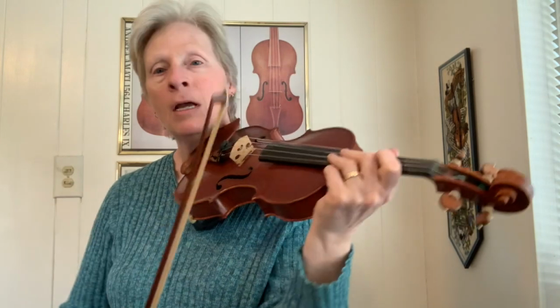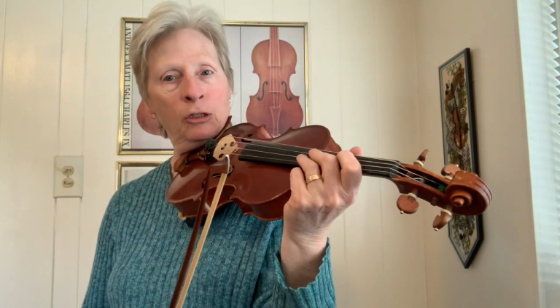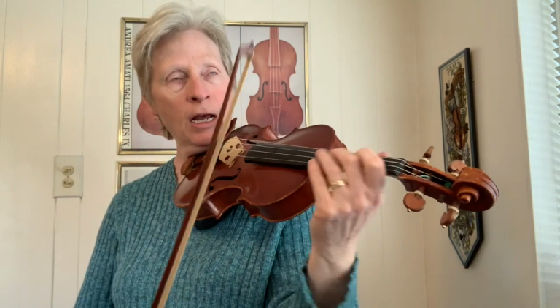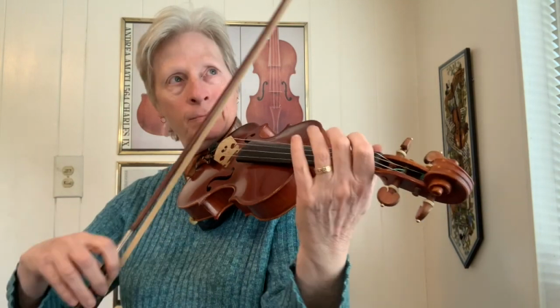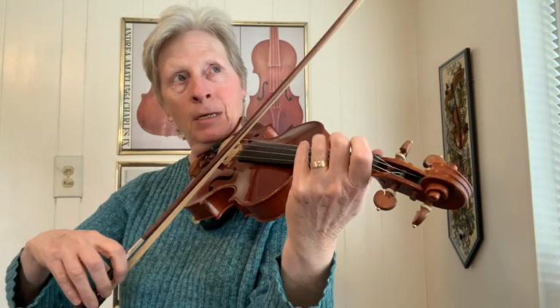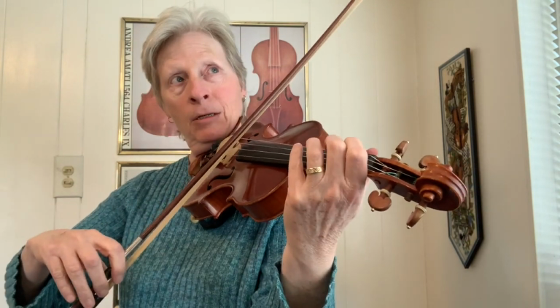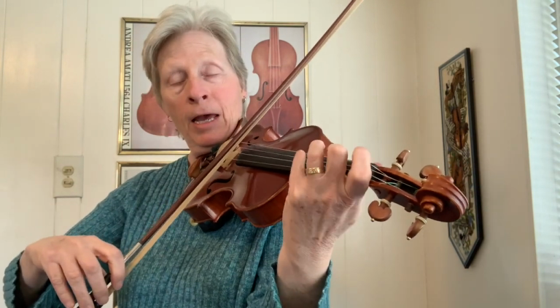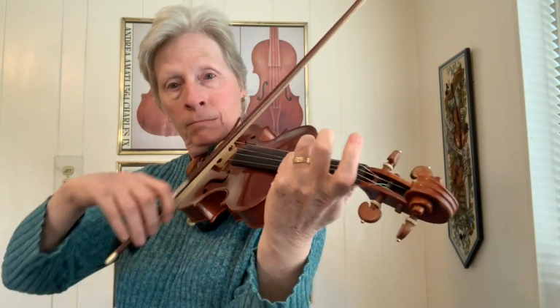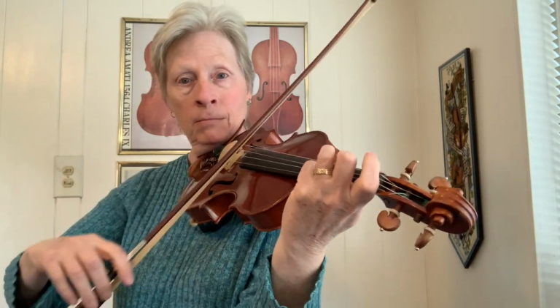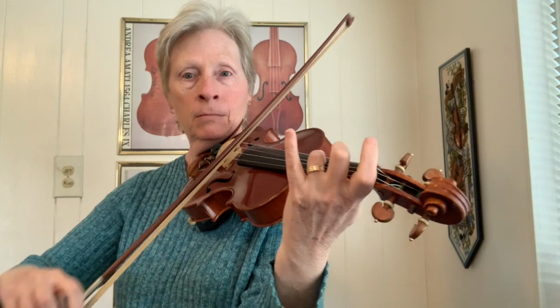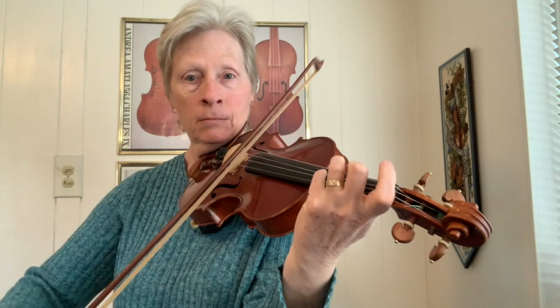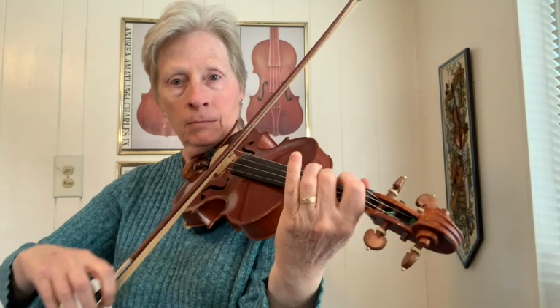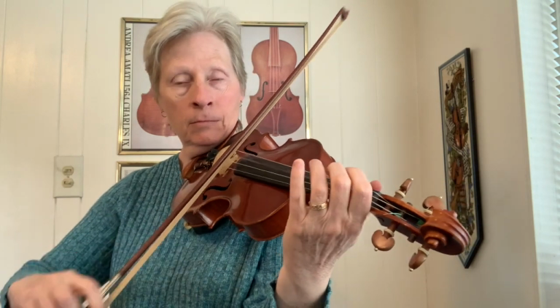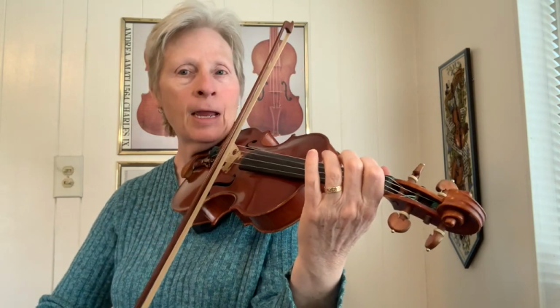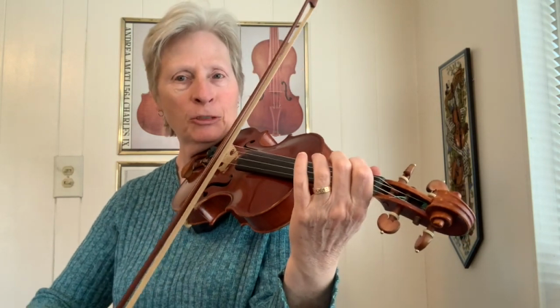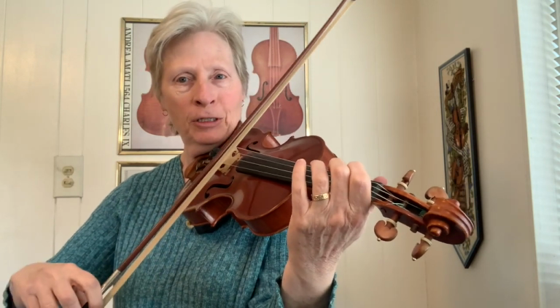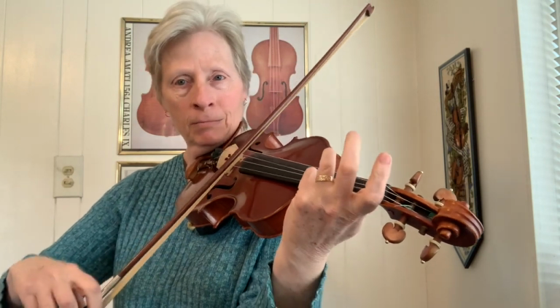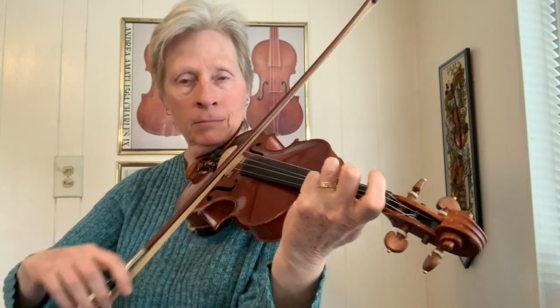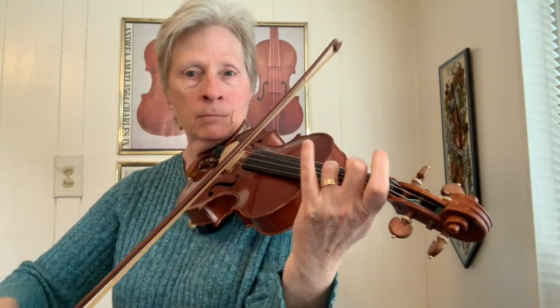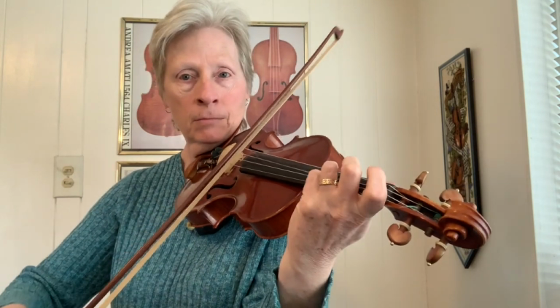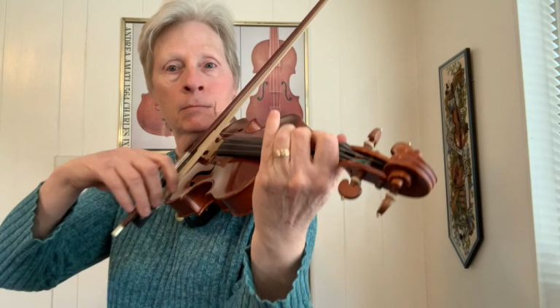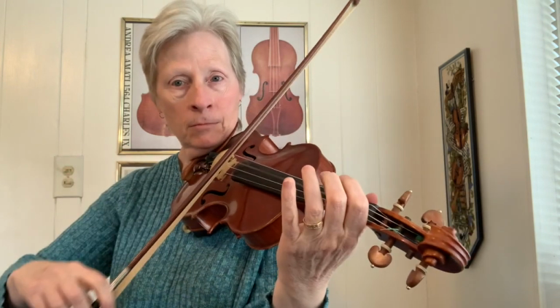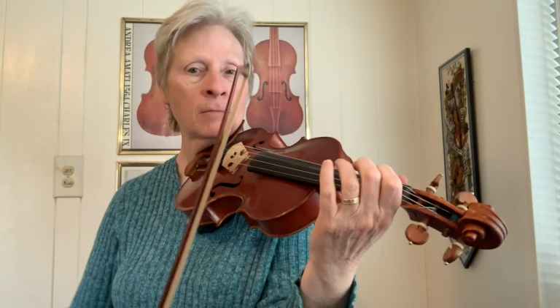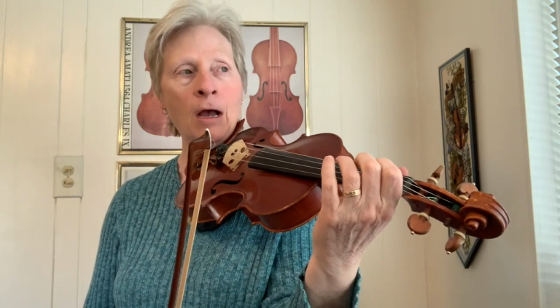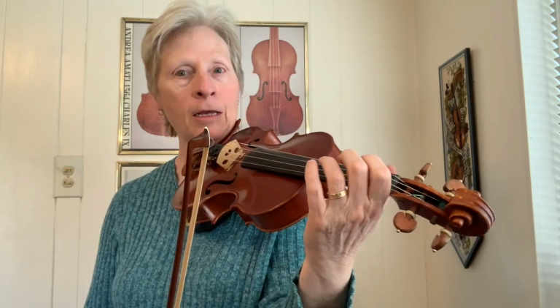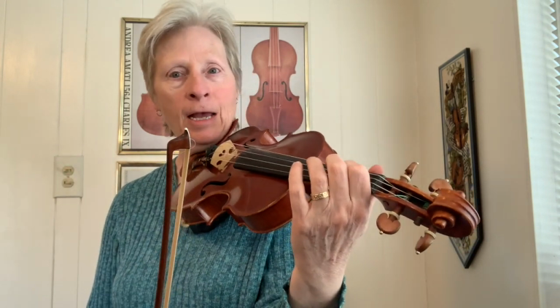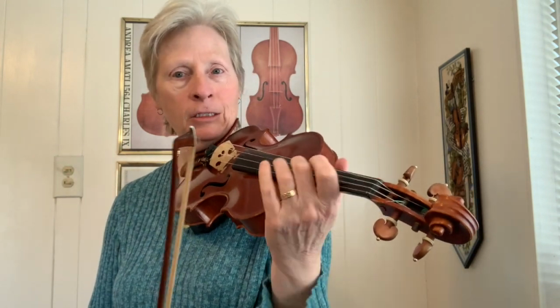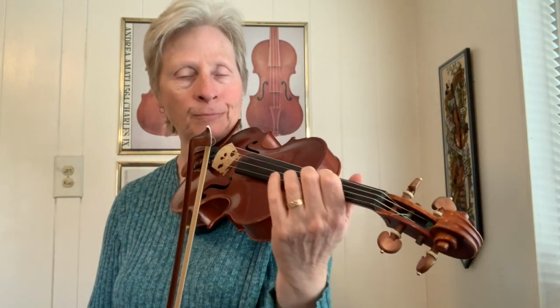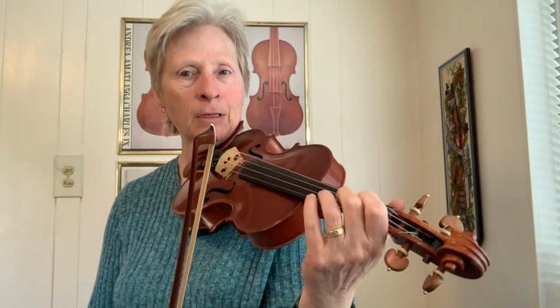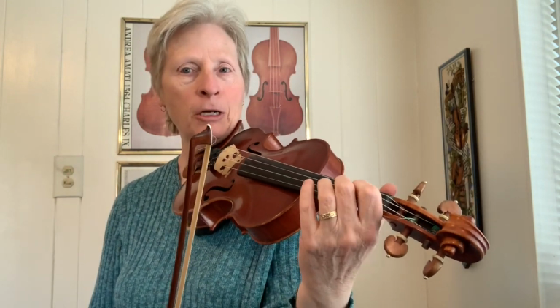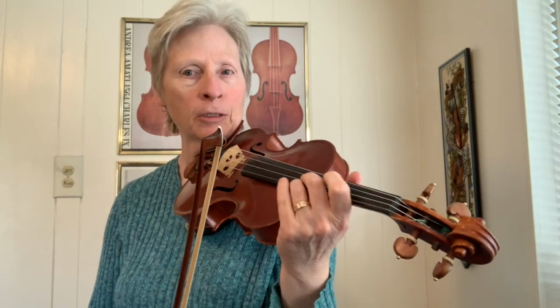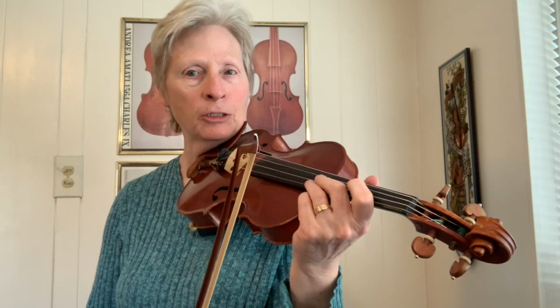You can dress it up and add some extra notes in there. I just added a little appoggiatura — a grace note.